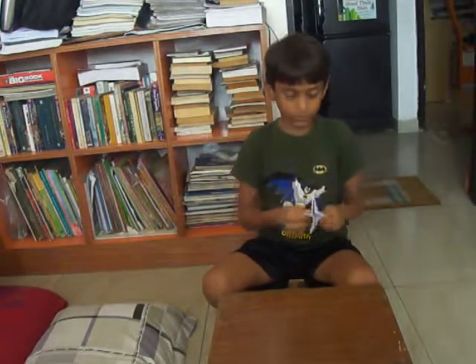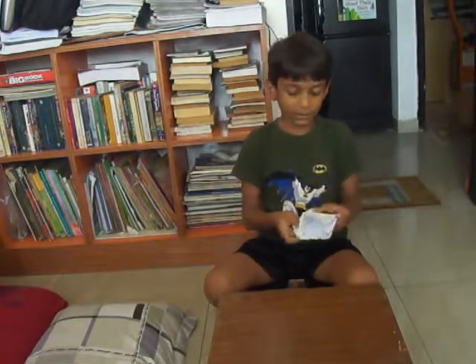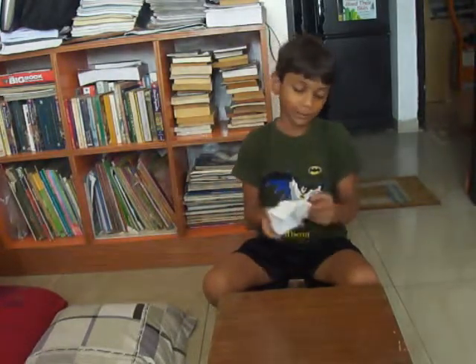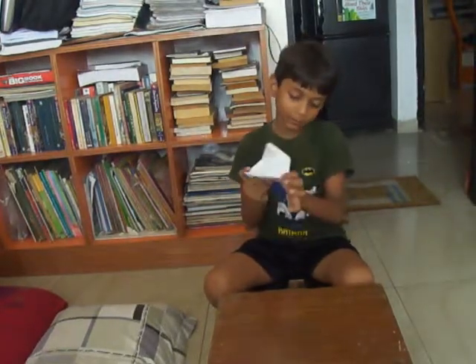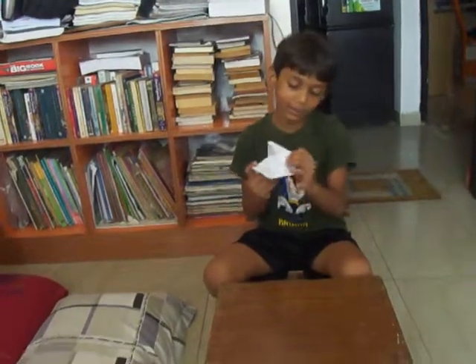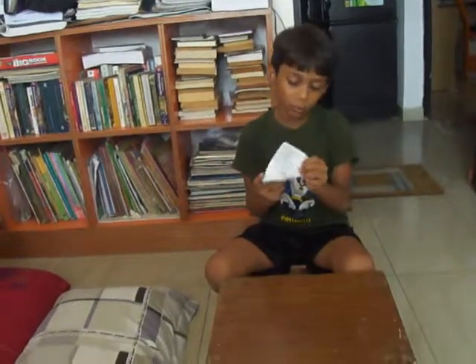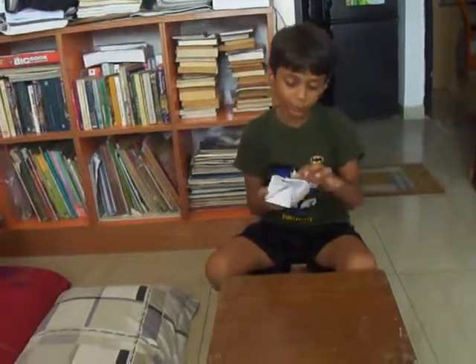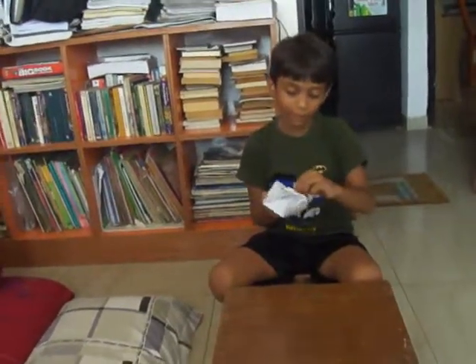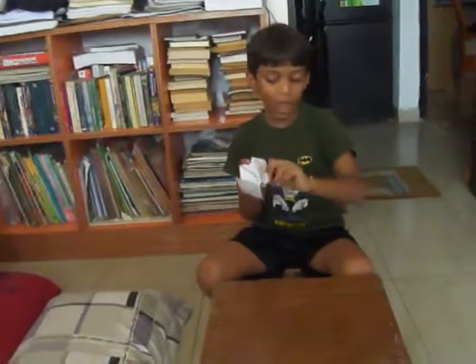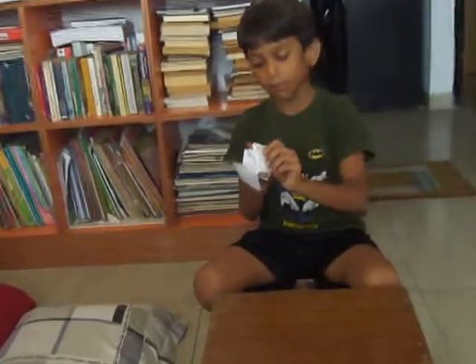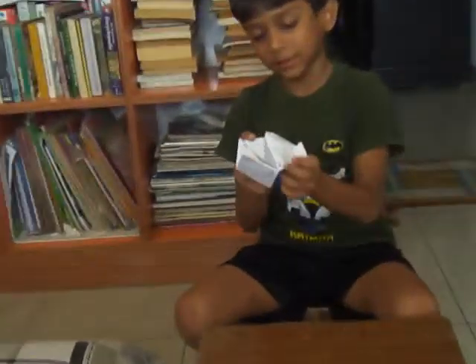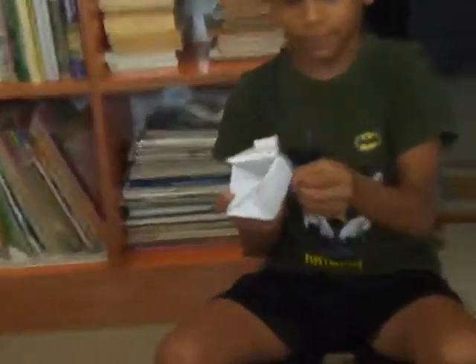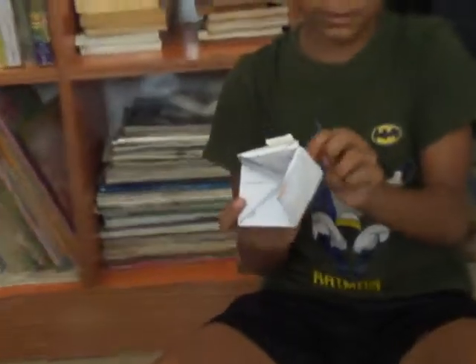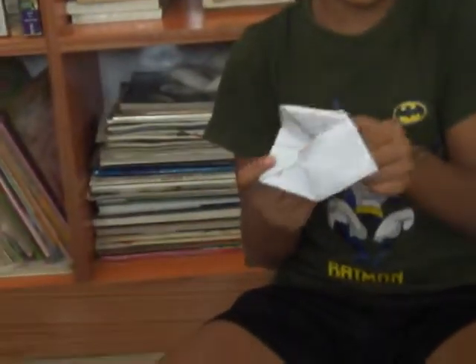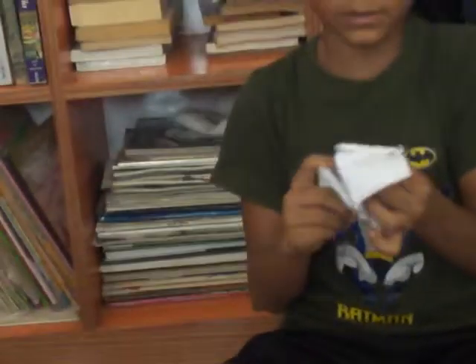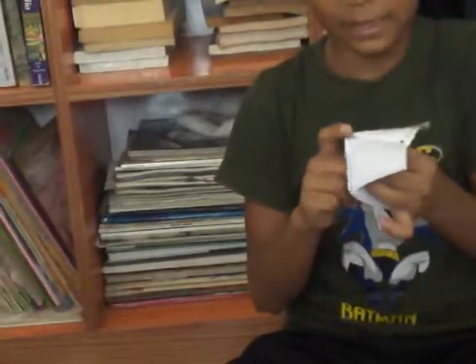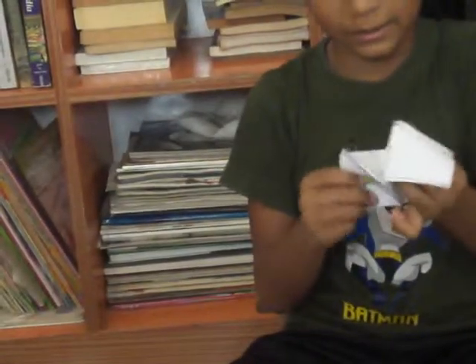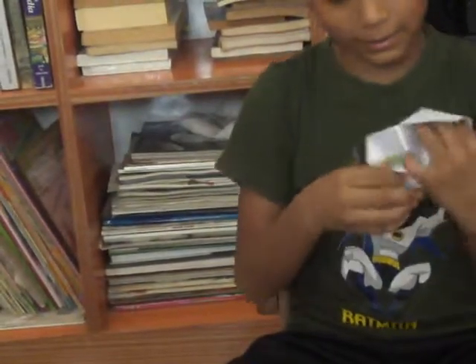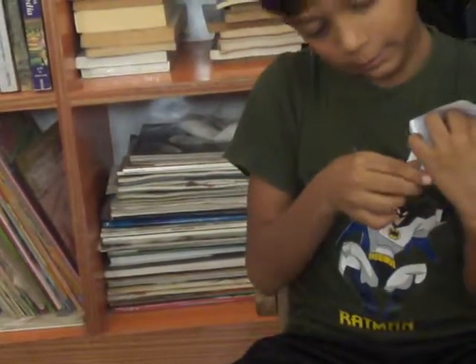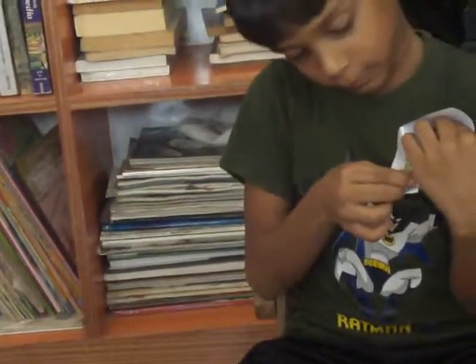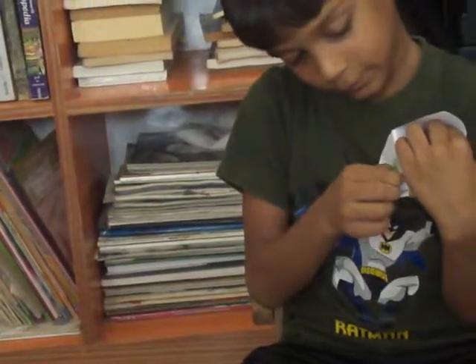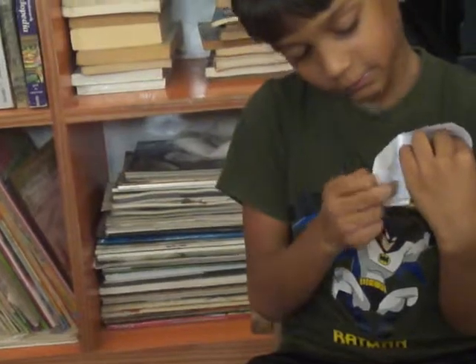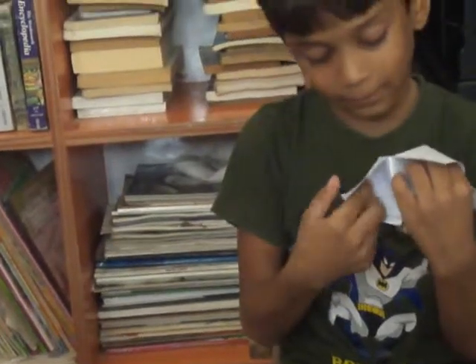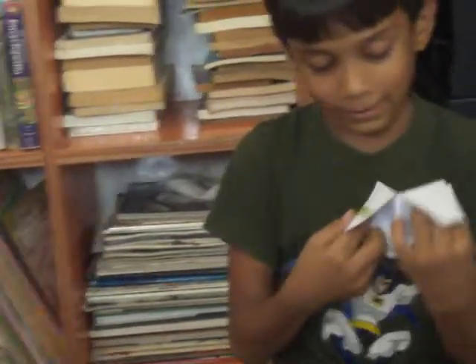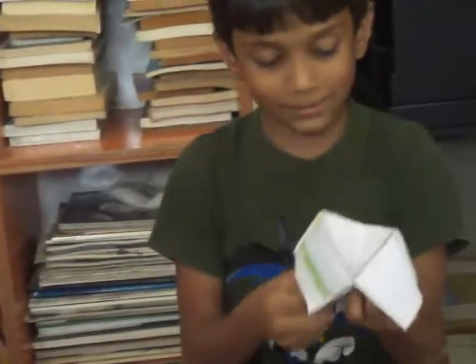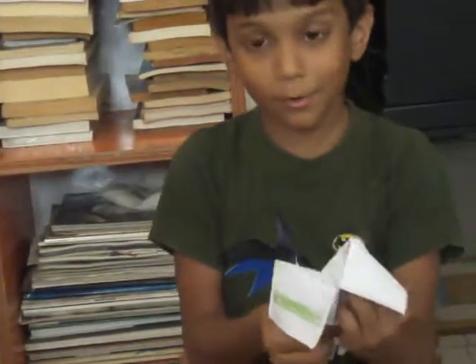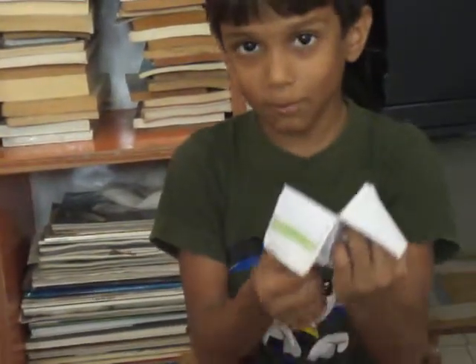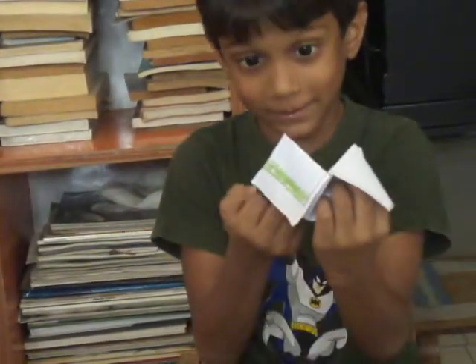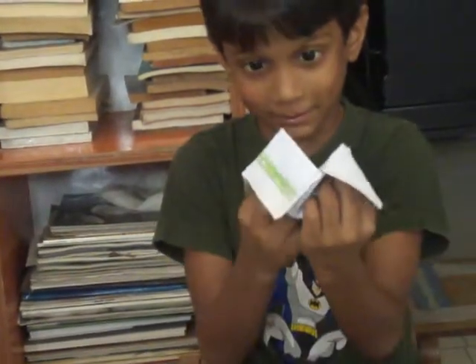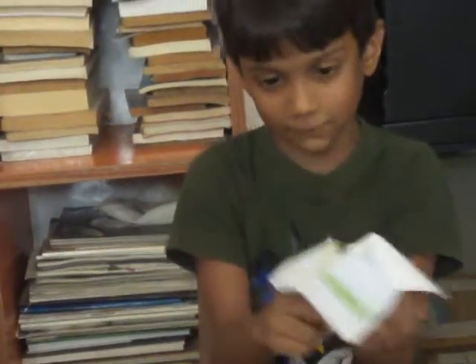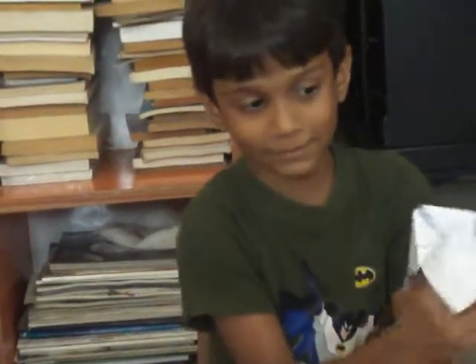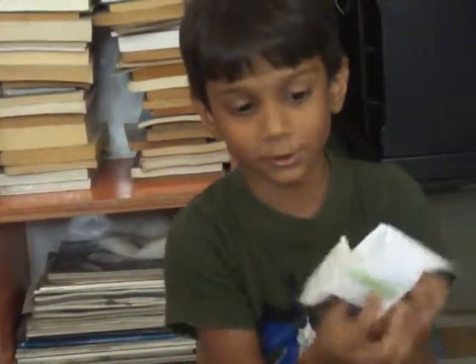And then, put the flap, open one flap, open one flap. Put a finger on the side and put this flap. And then, put this last flap as well.